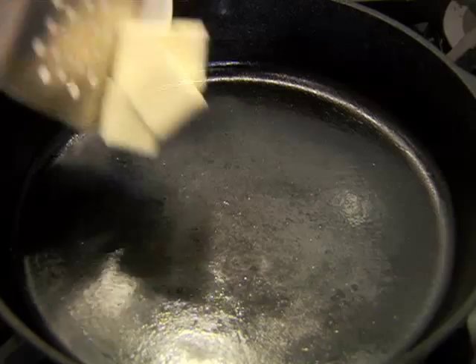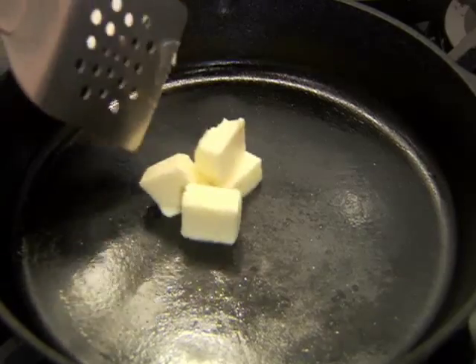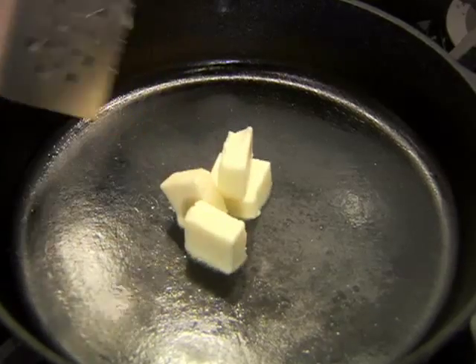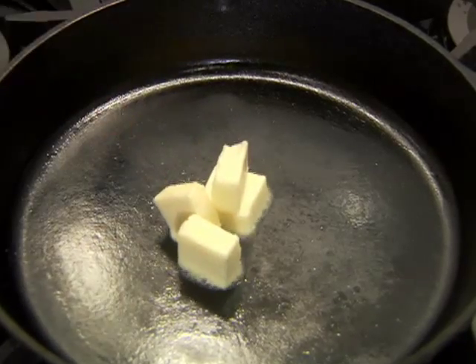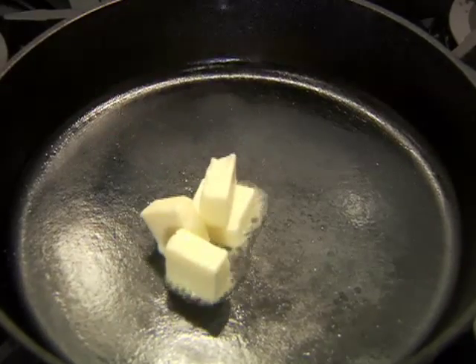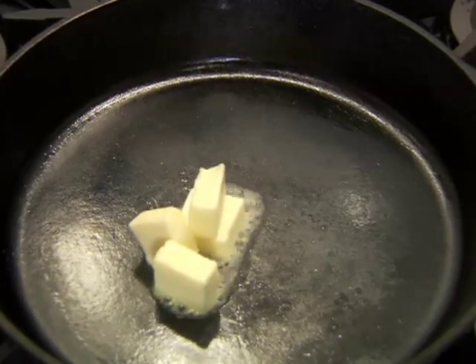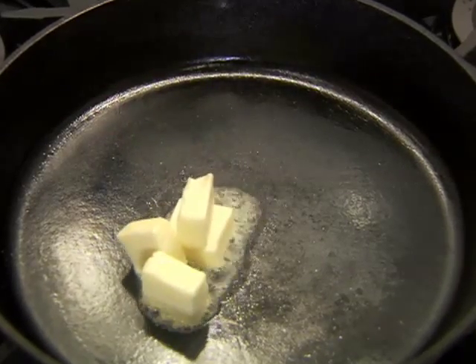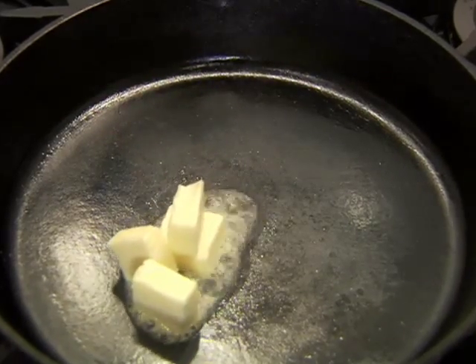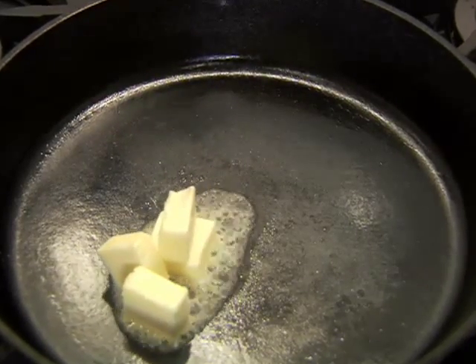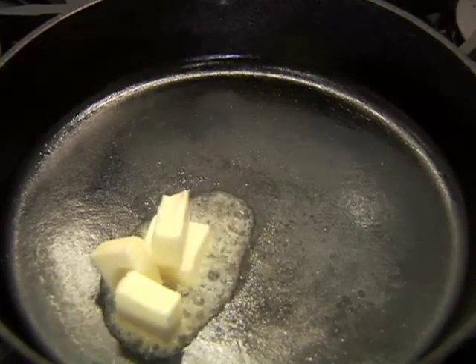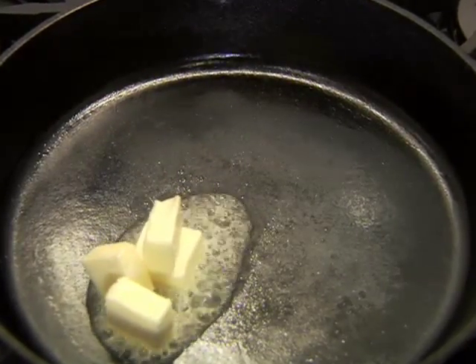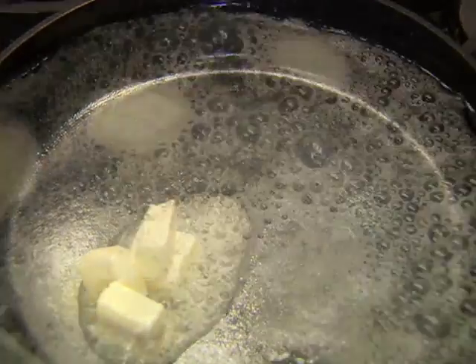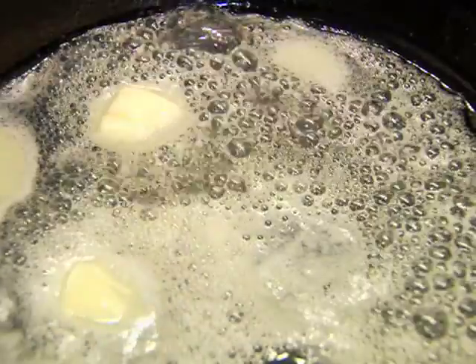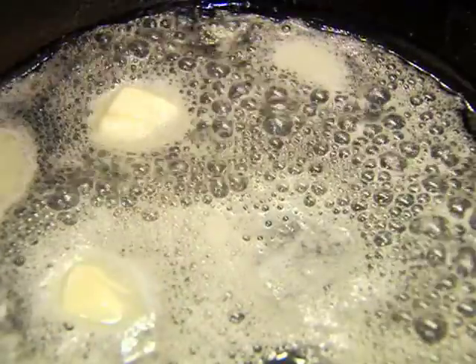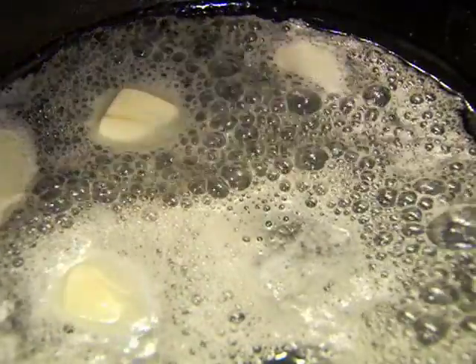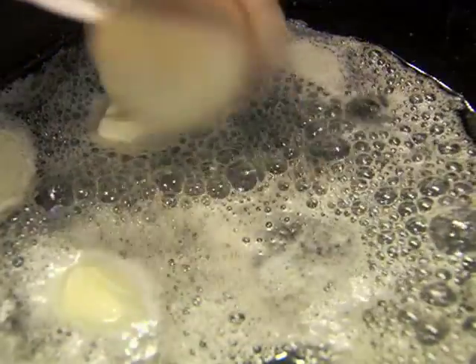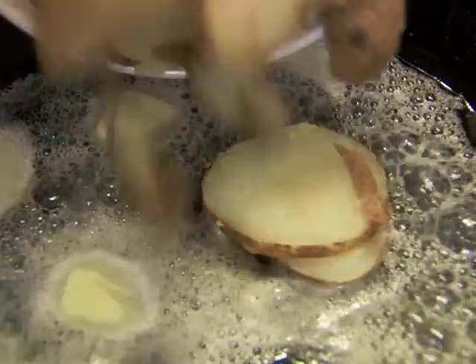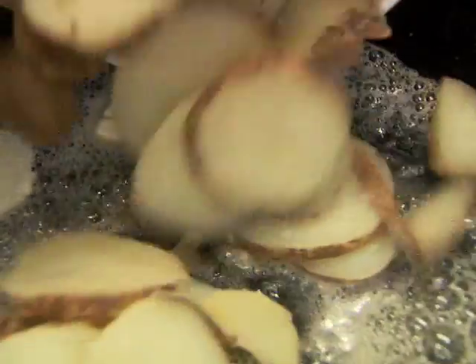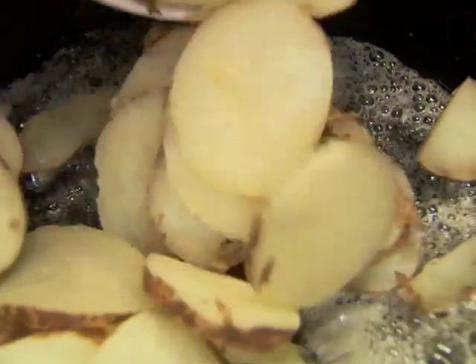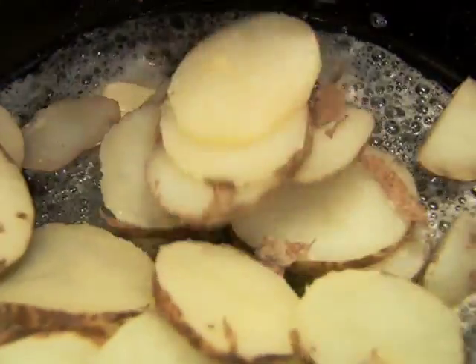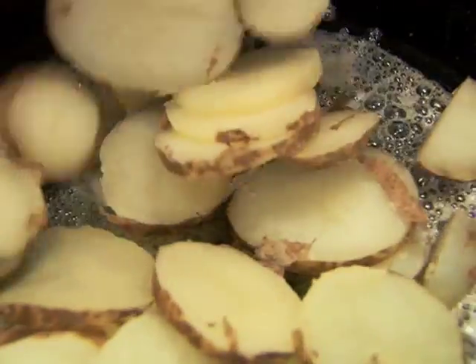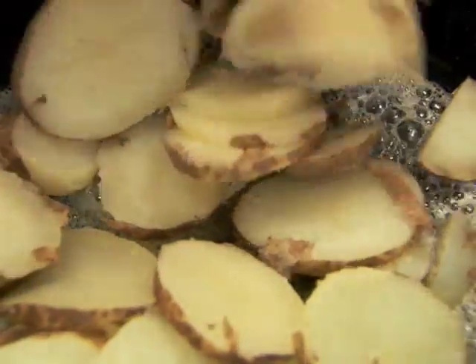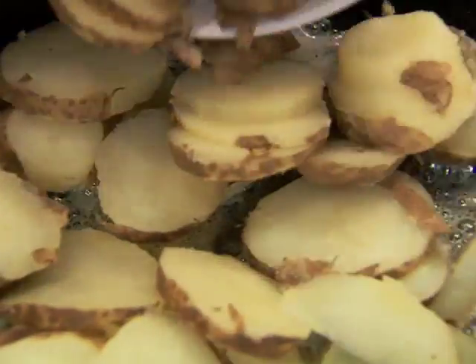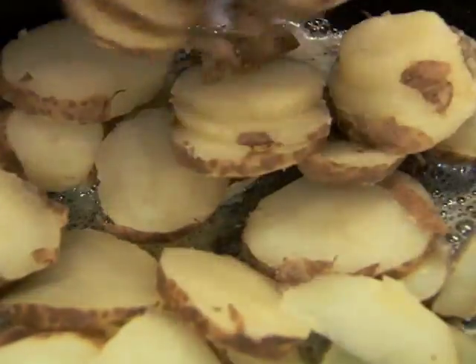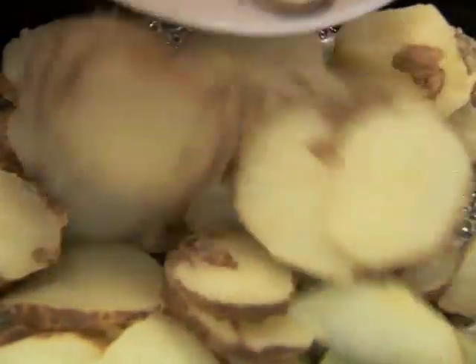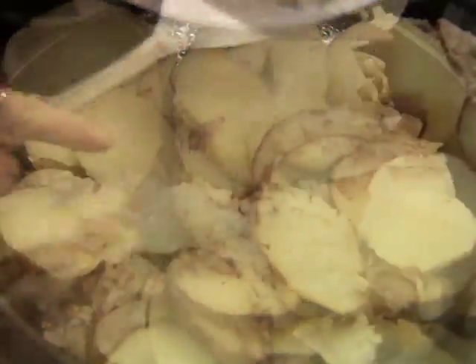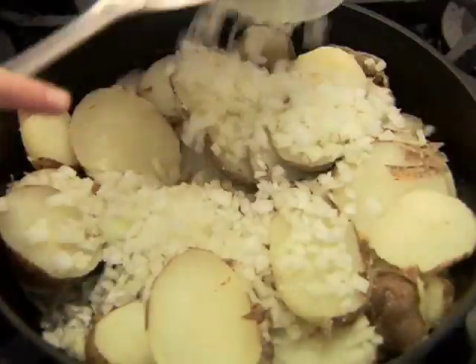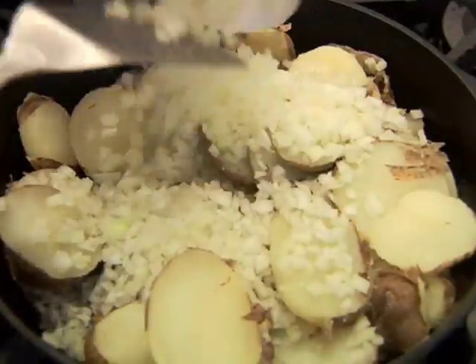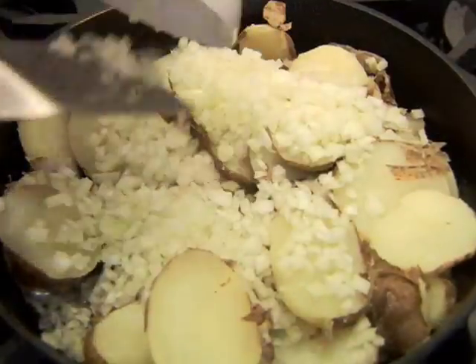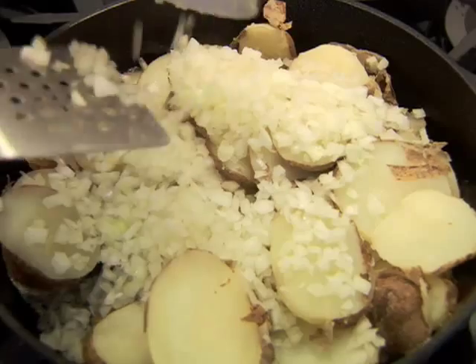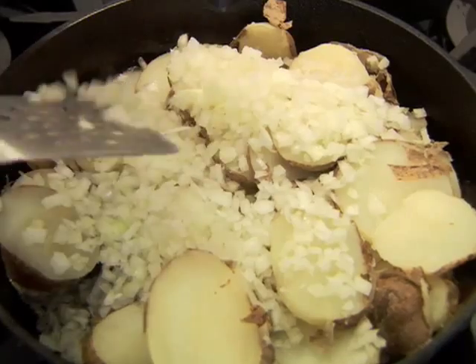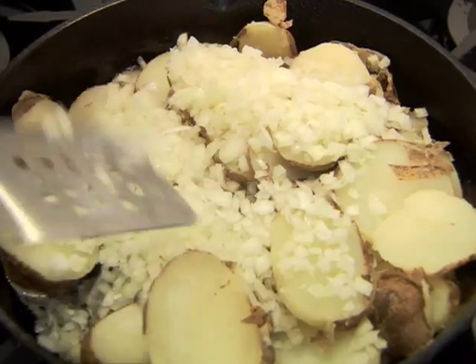In a 12-inch skillet, melt four tablespoons of butter or margarine over medium heat. Add the potatoes and one small chopped onion.